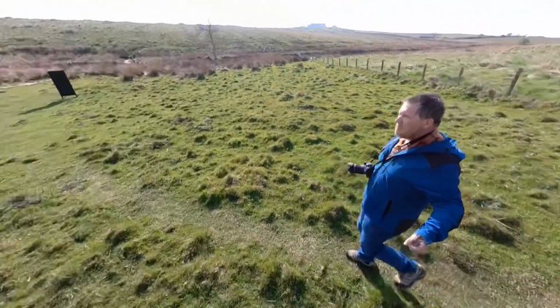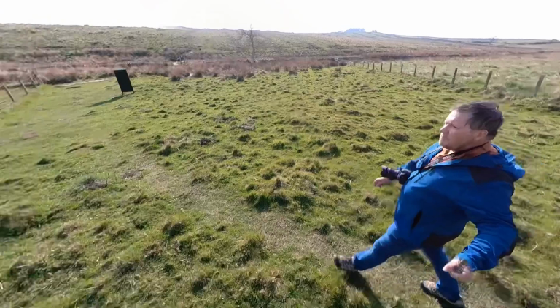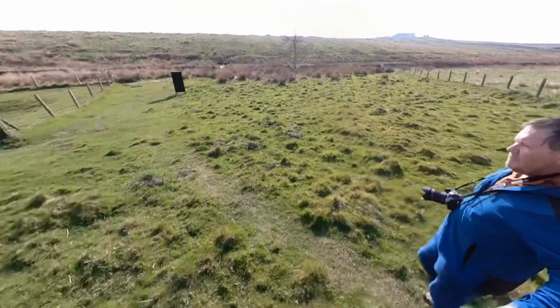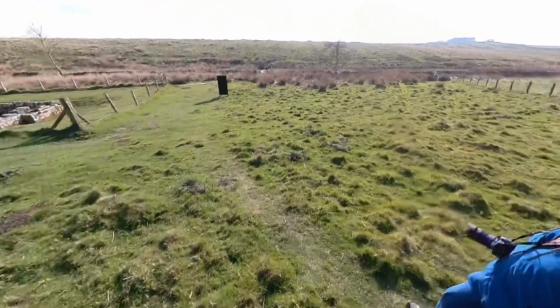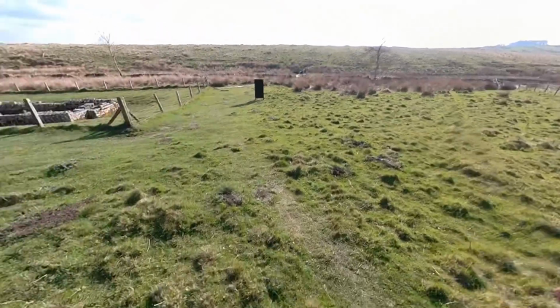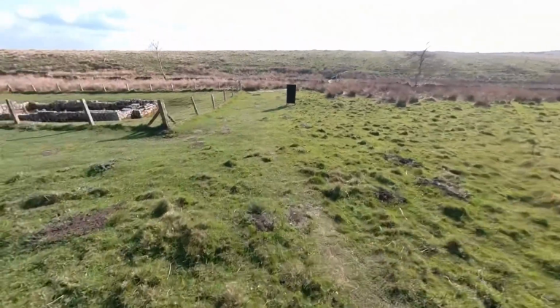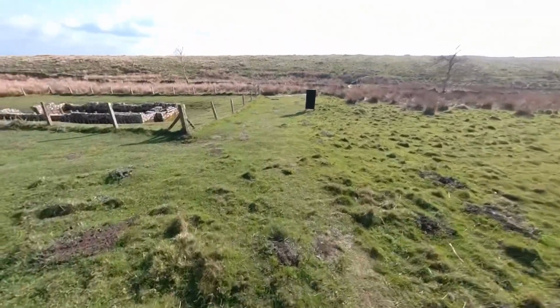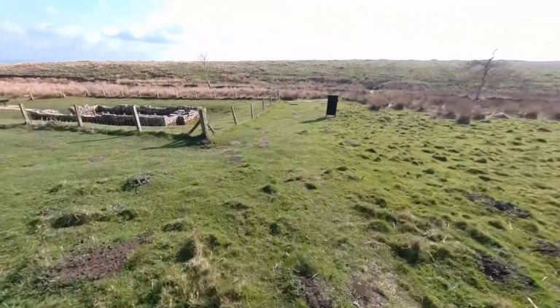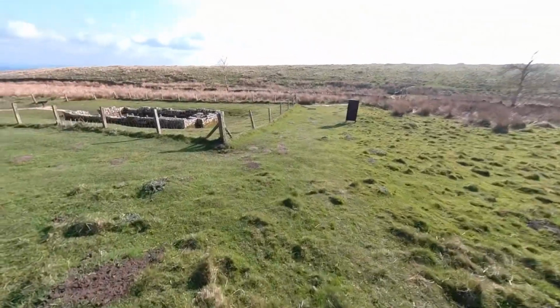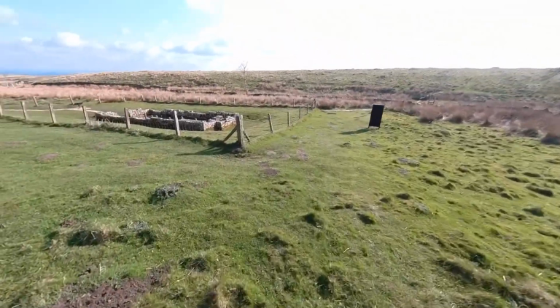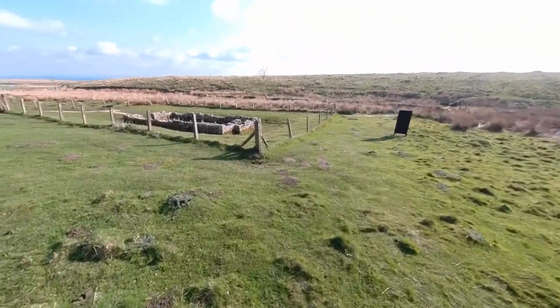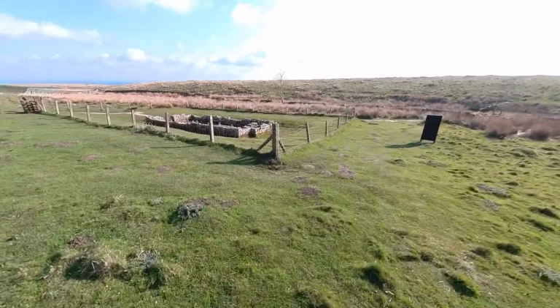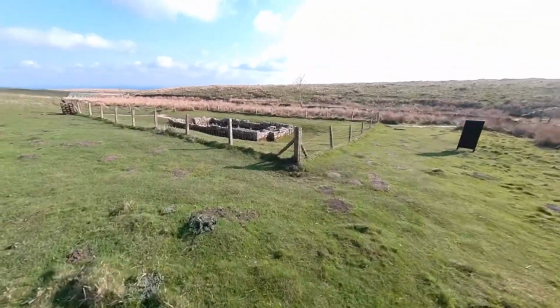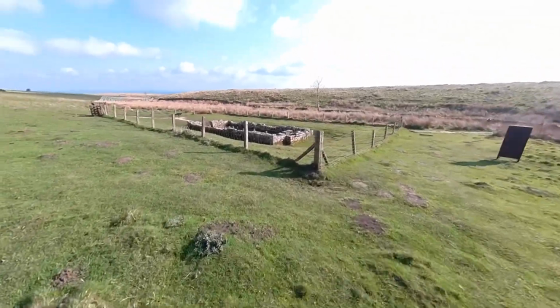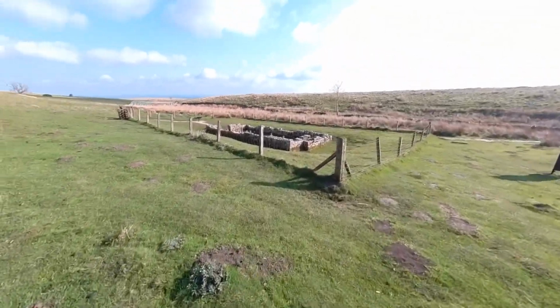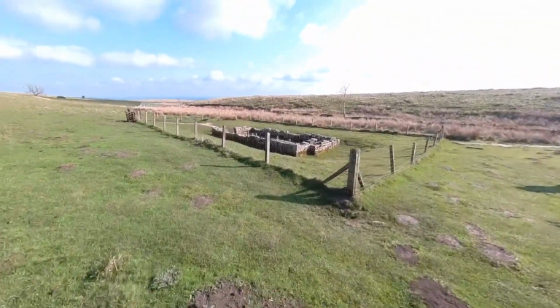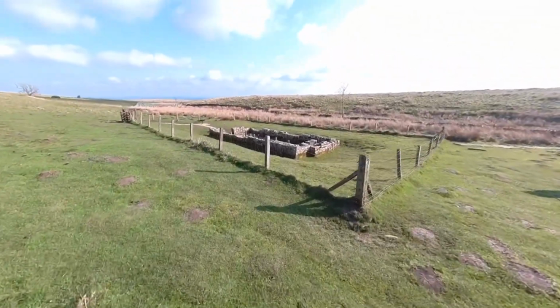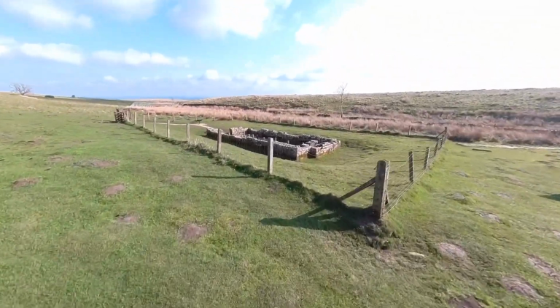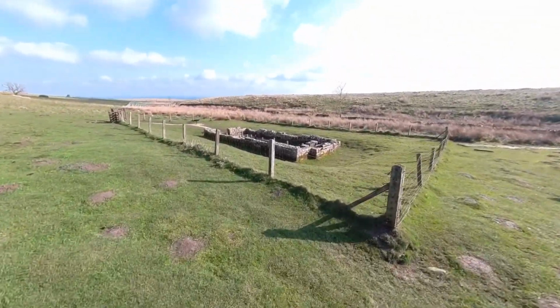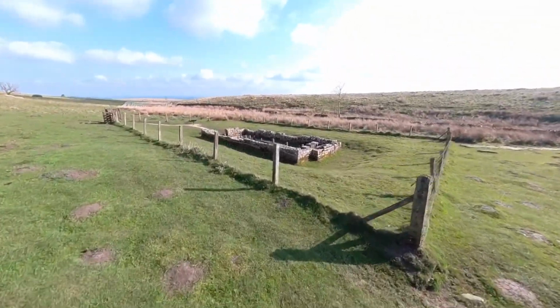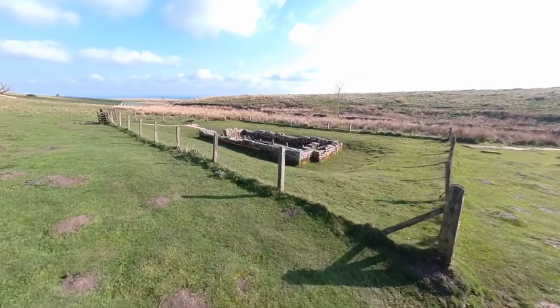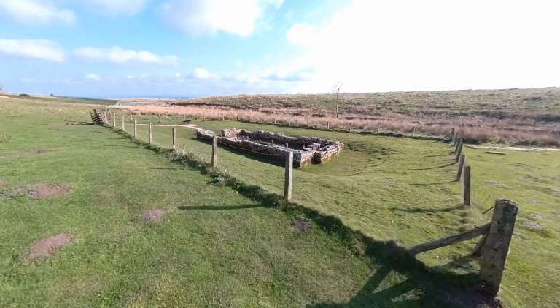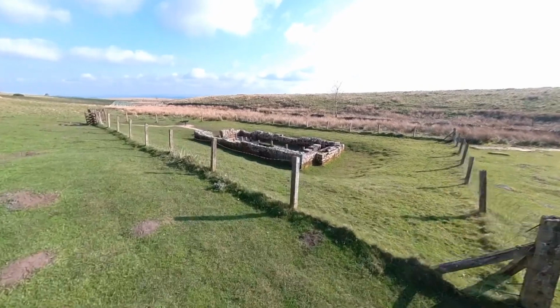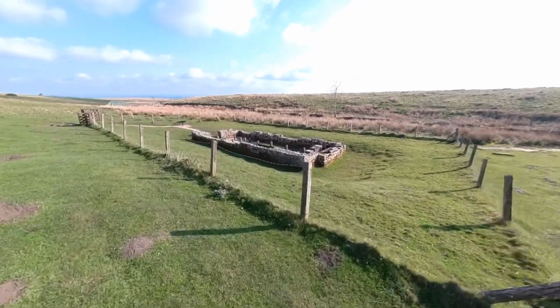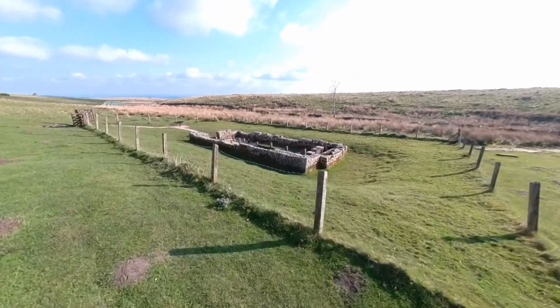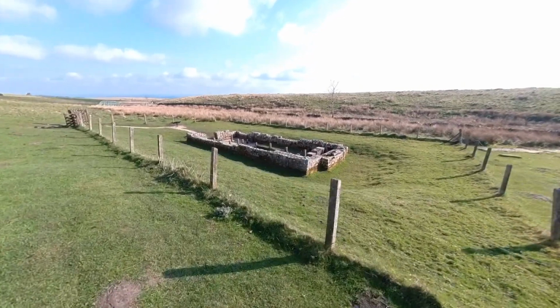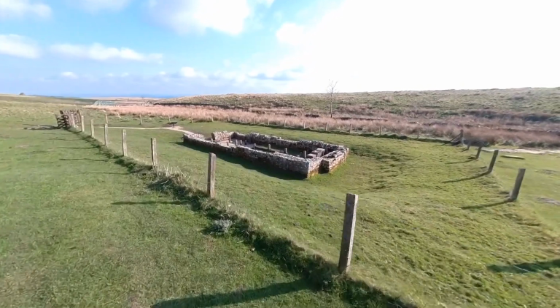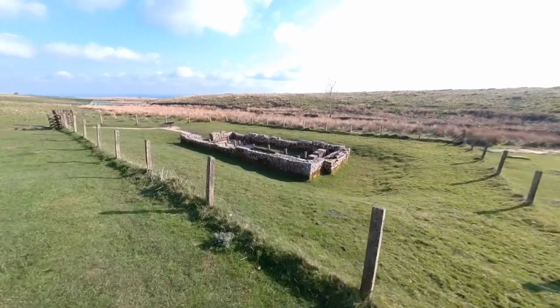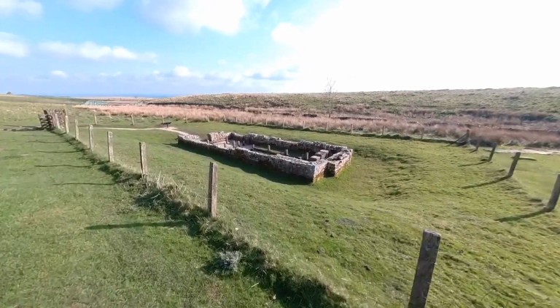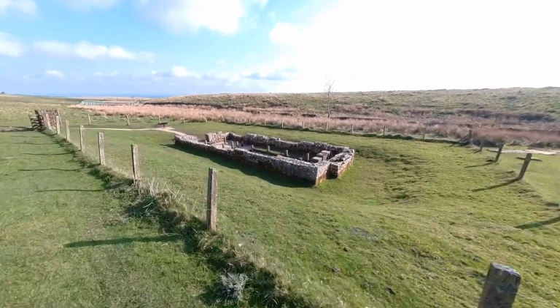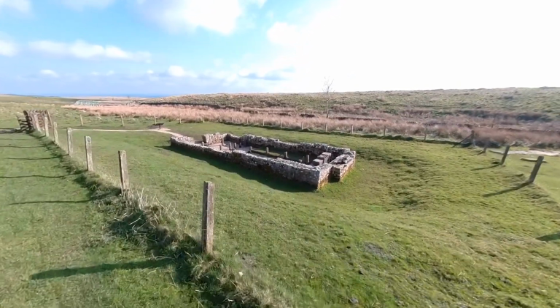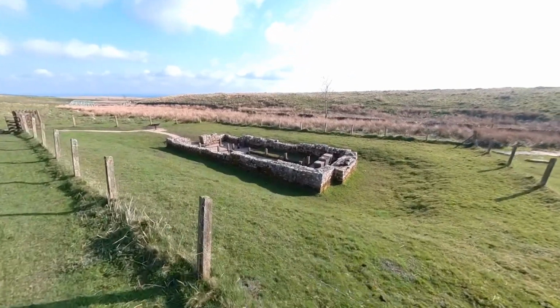Worshippers at the temple of Mithras must have used a very similar route to approach it. The building would have been partially buried to give it a subterranean, cave-like appearance.